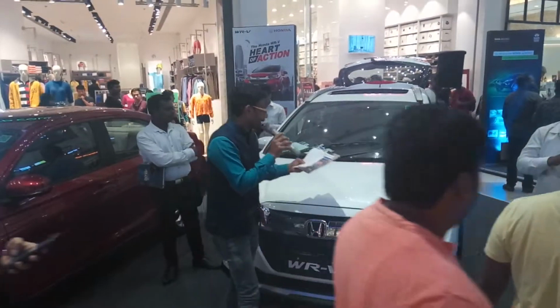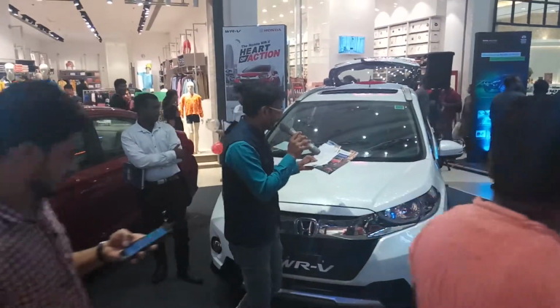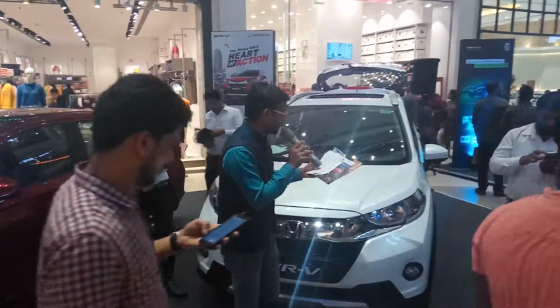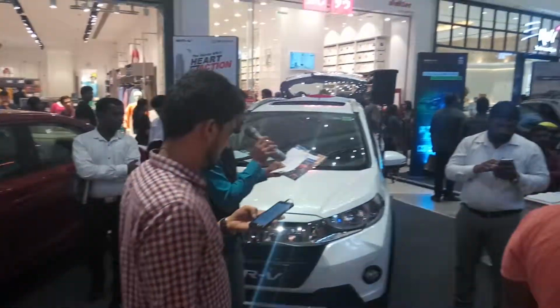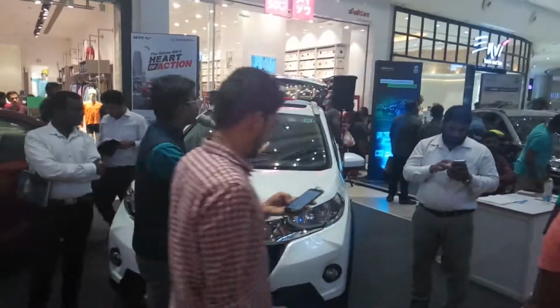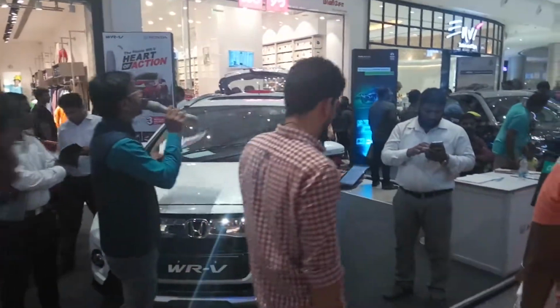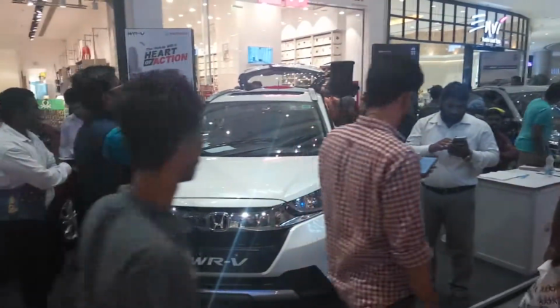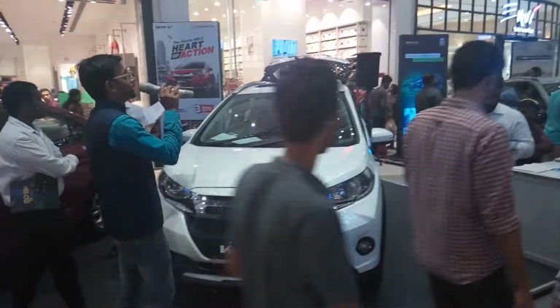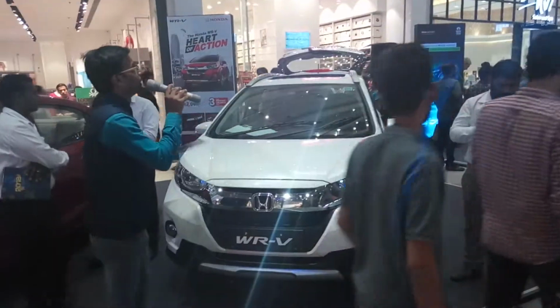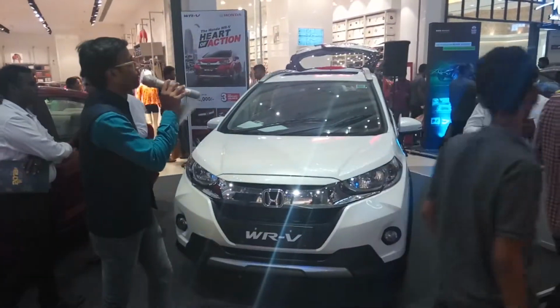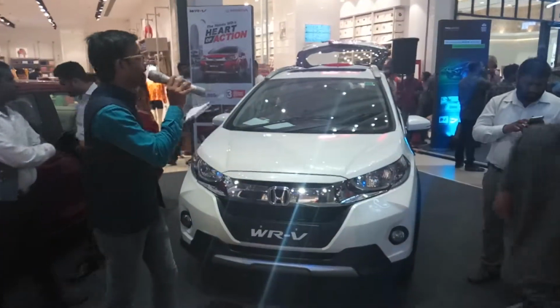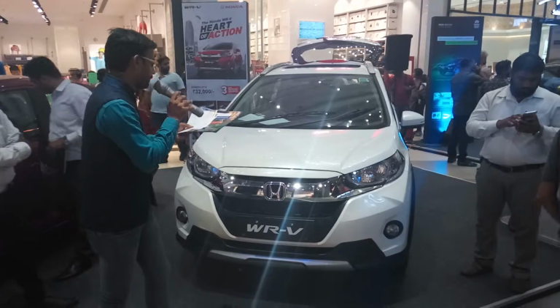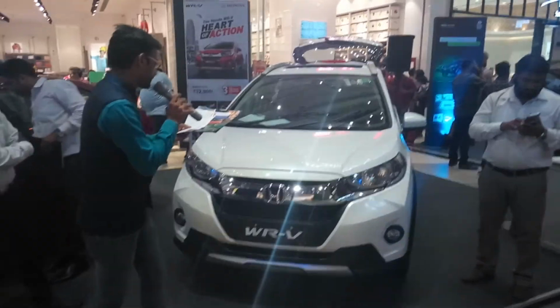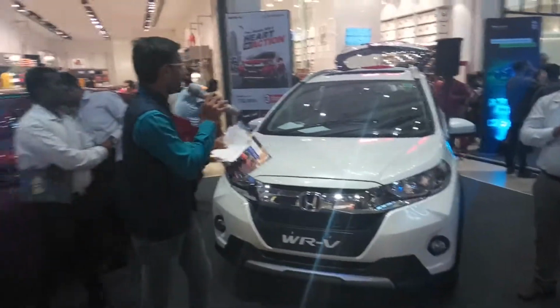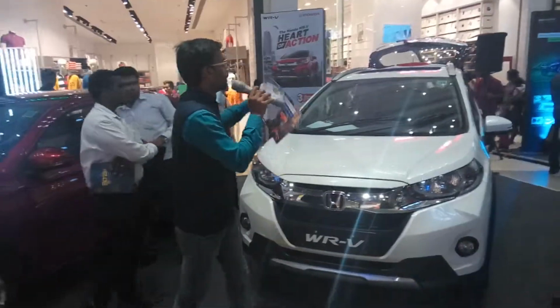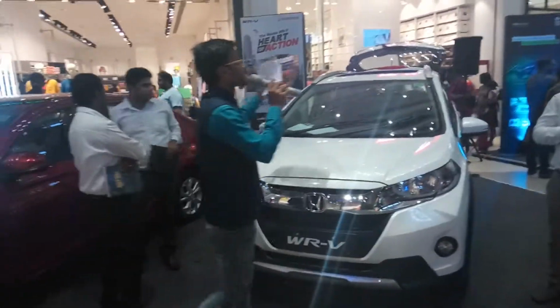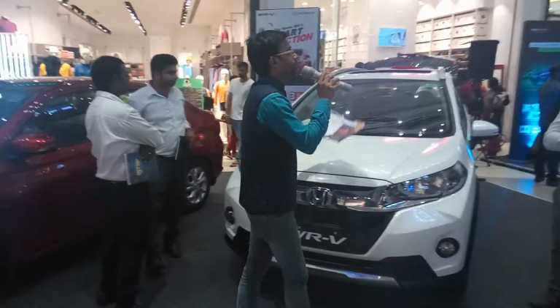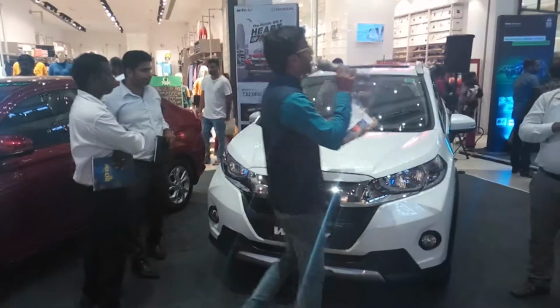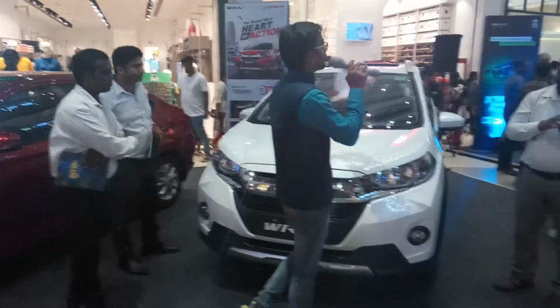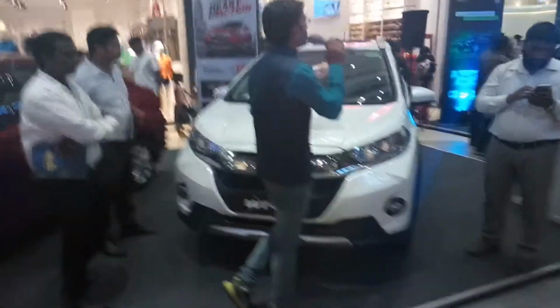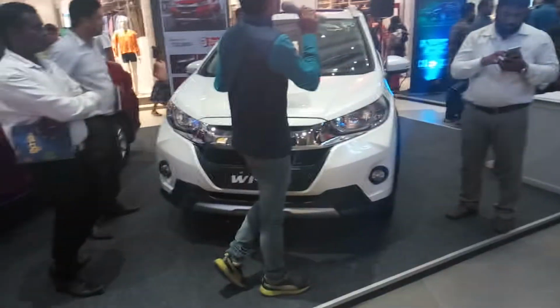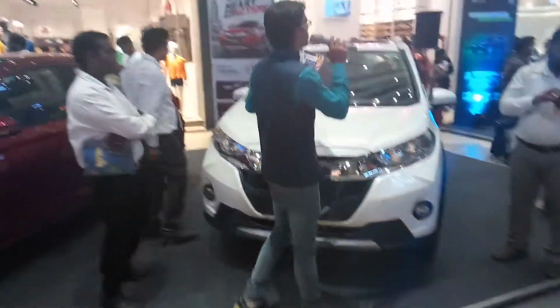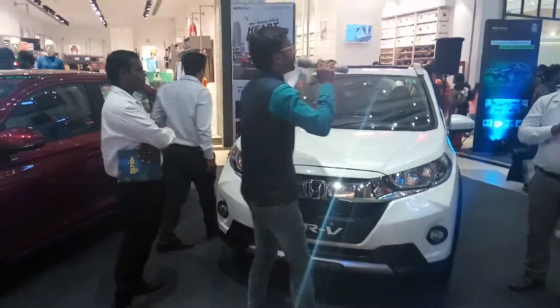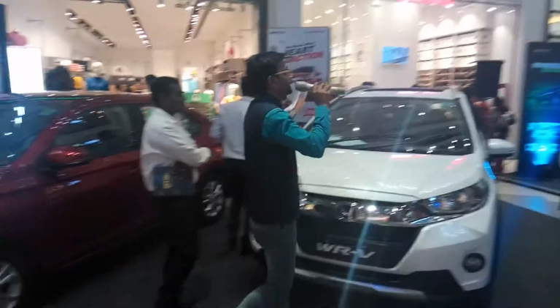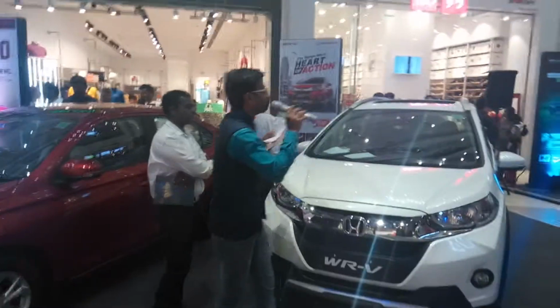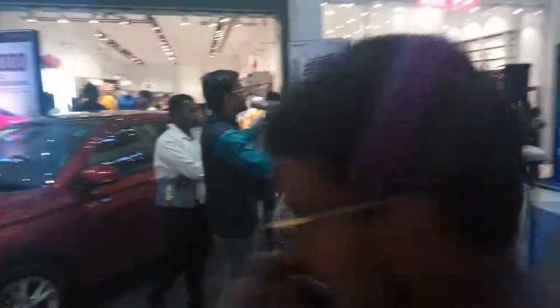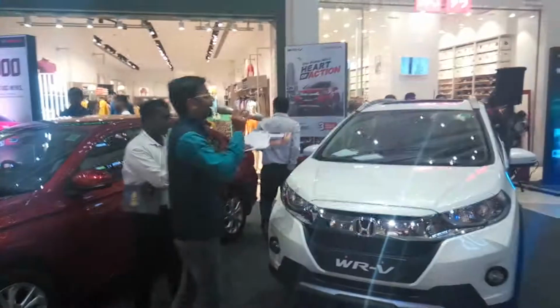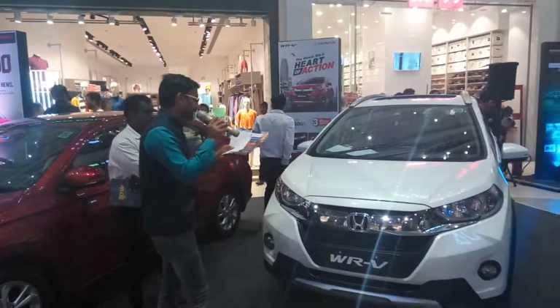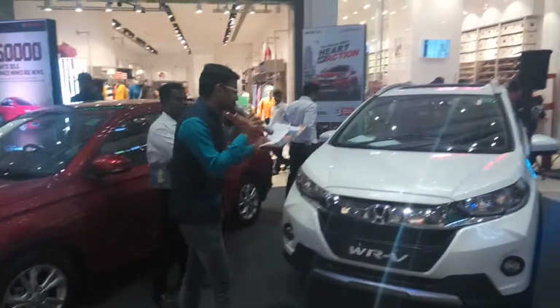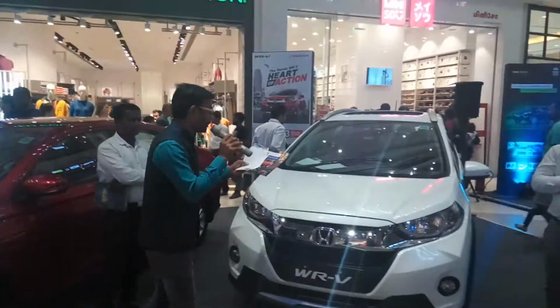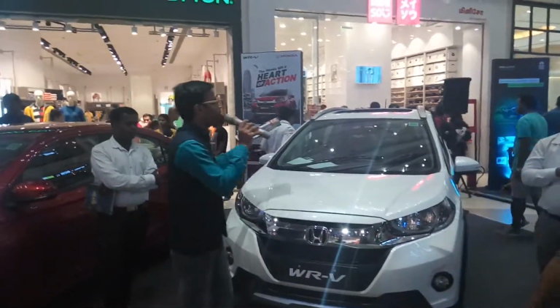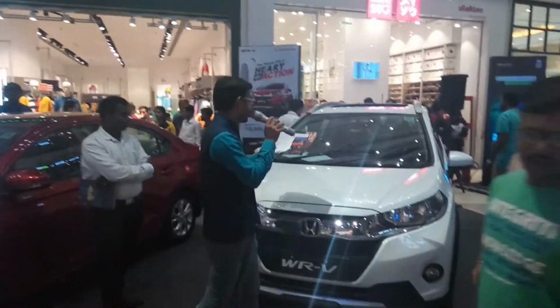It has the i-VTEC petrol engine. The interior has a beautiful, lovely cabin space. And most cars, if you see, will have a lot of welding marks and different connections. But this is a single-body monocoque car.